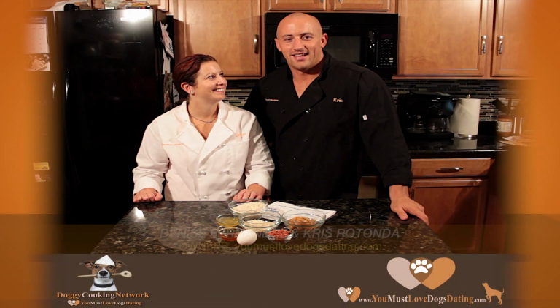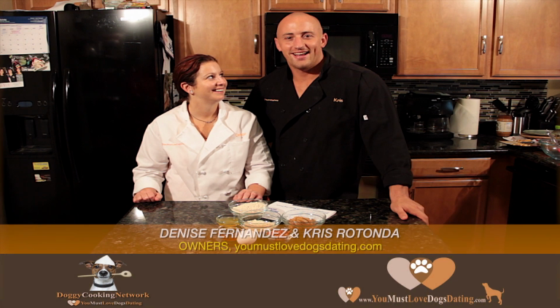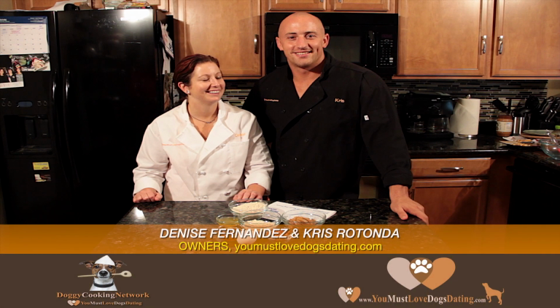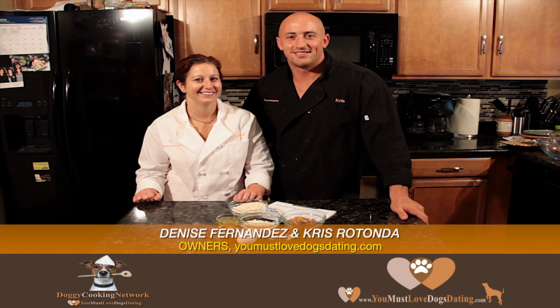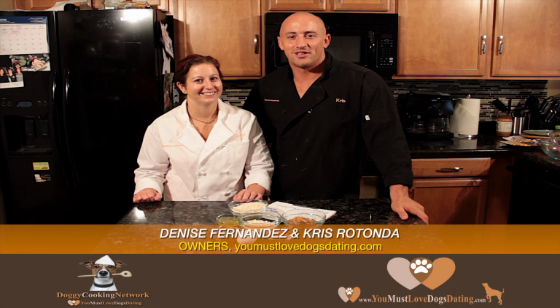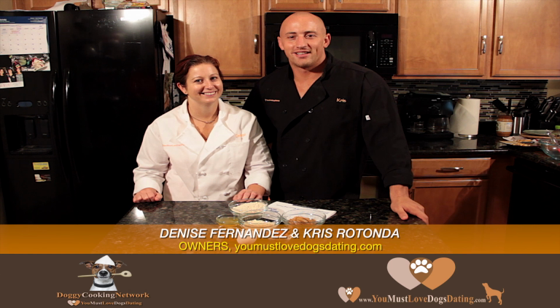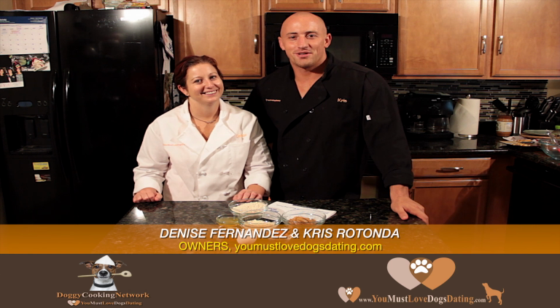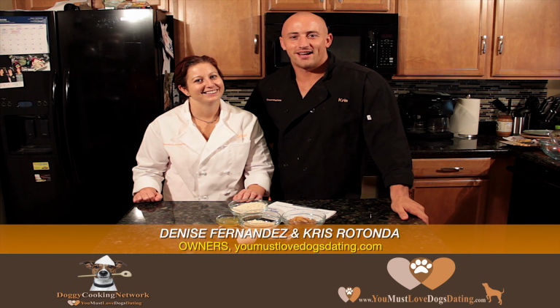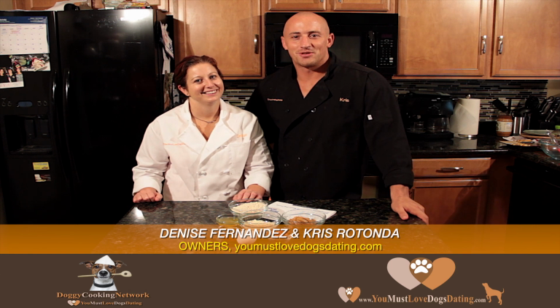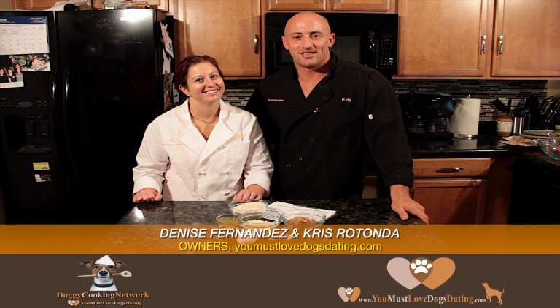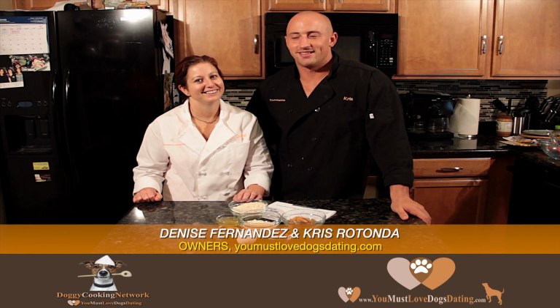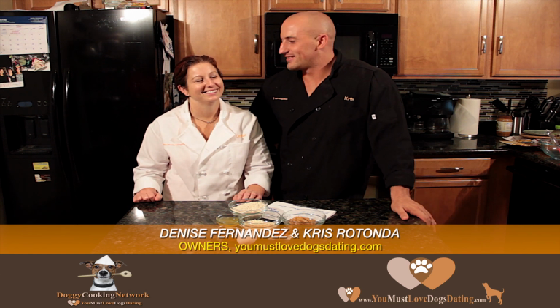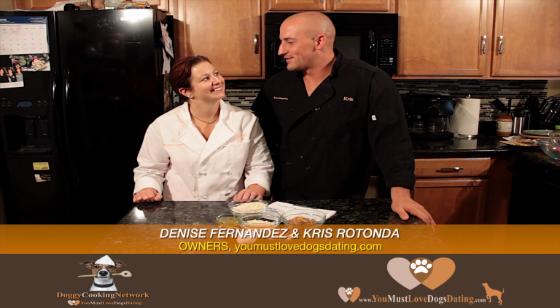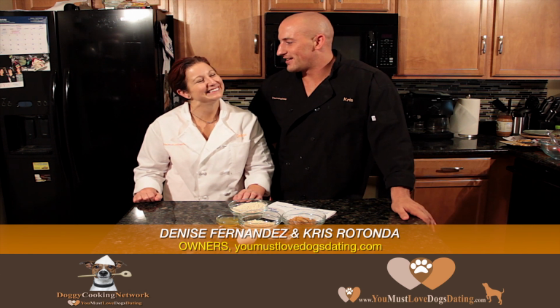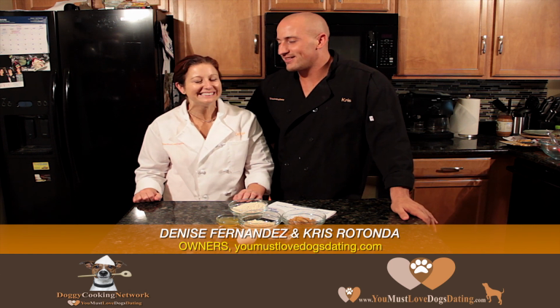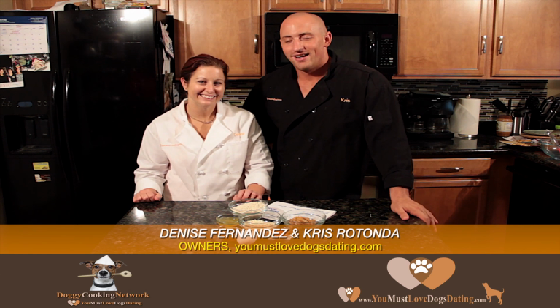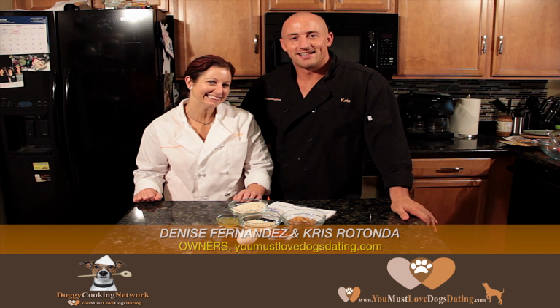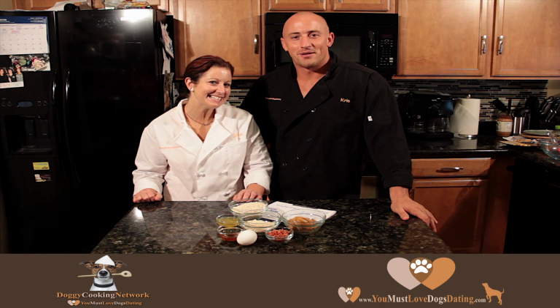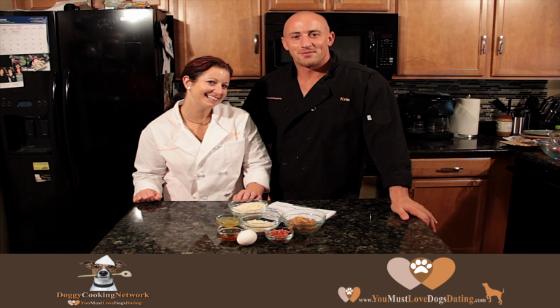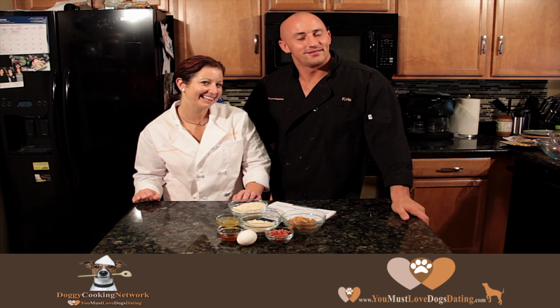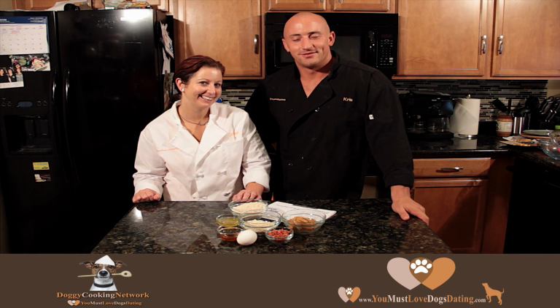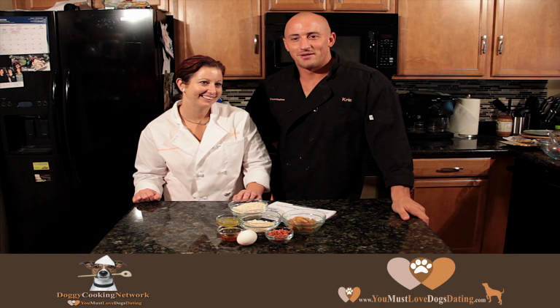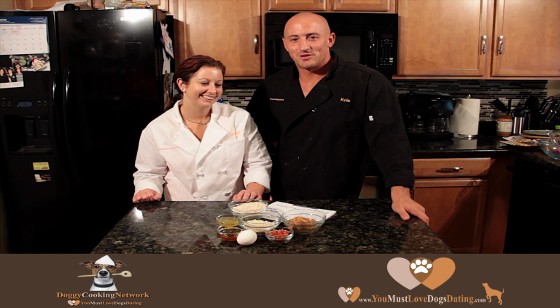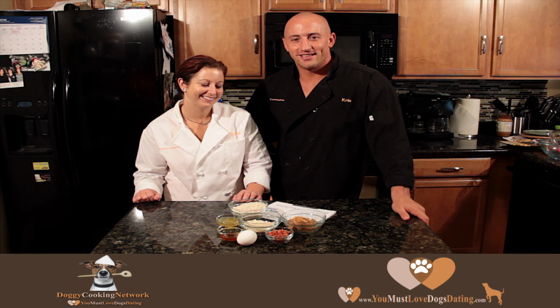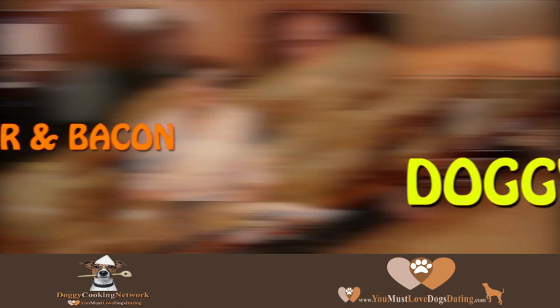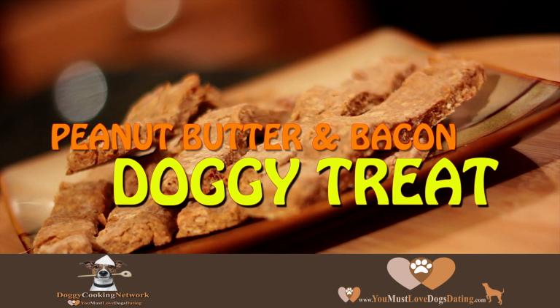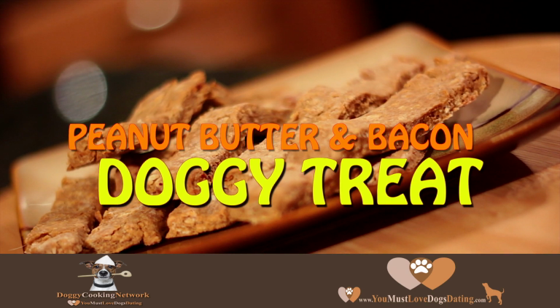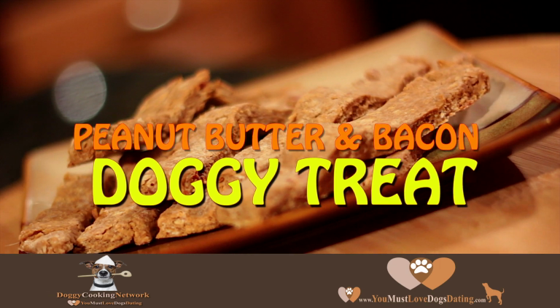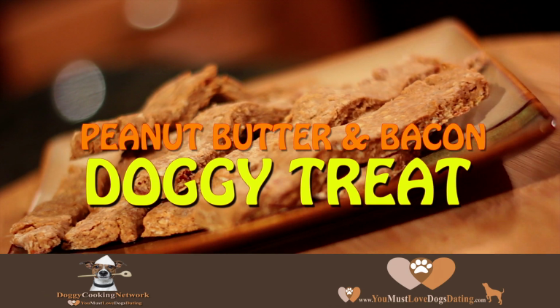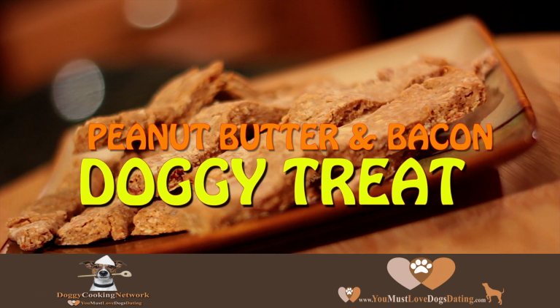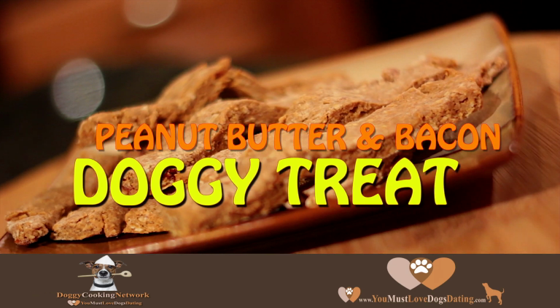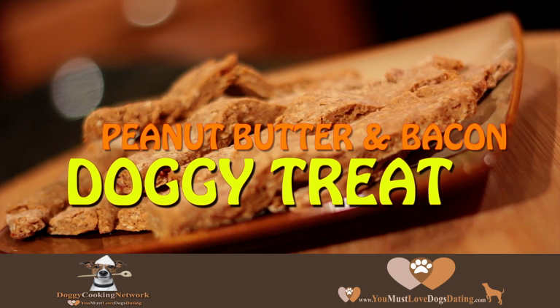Hey guys, this is the Doggy Cooking Network. I am Chris Rotonda, this is Denise Fernandez. Today we're going to make something a little more interesting — the PB&B doggy treats.